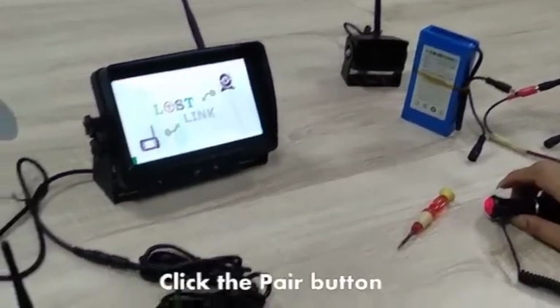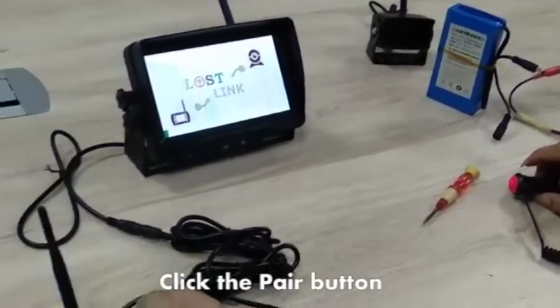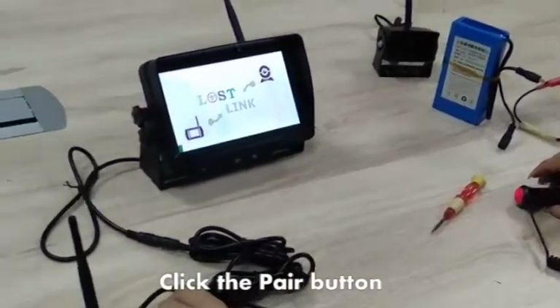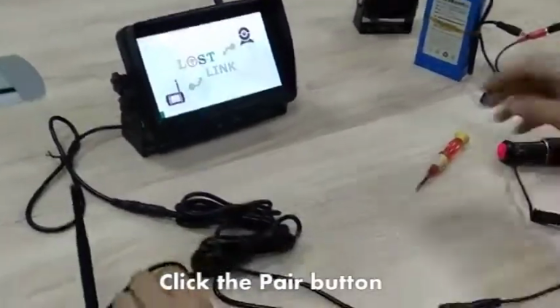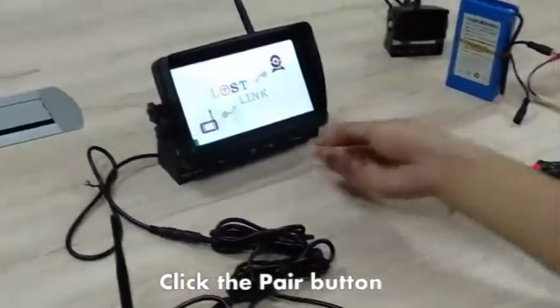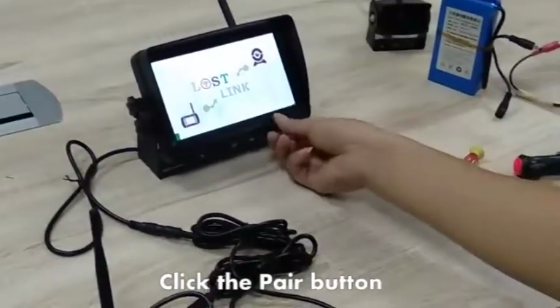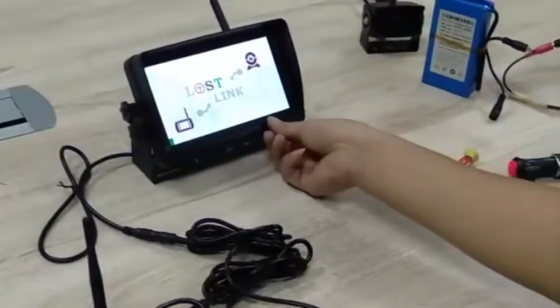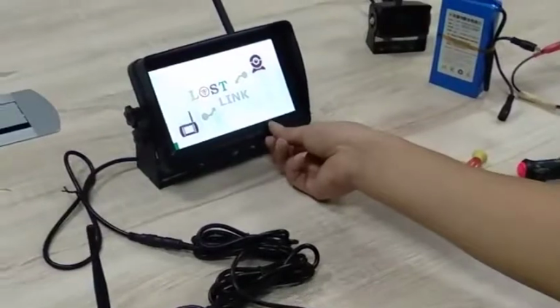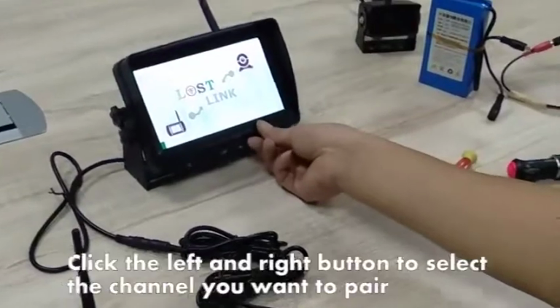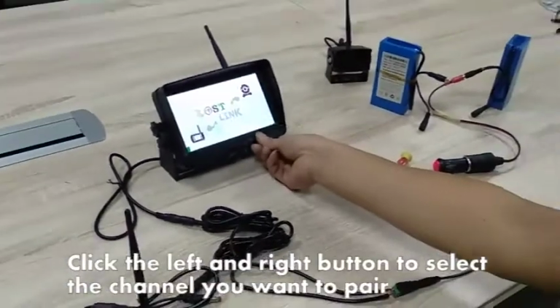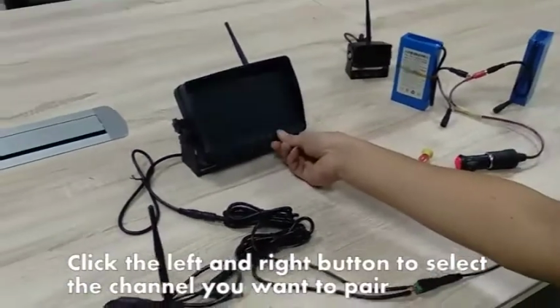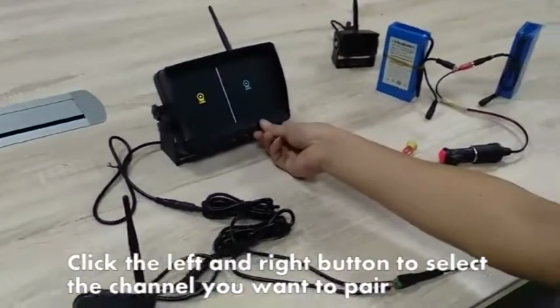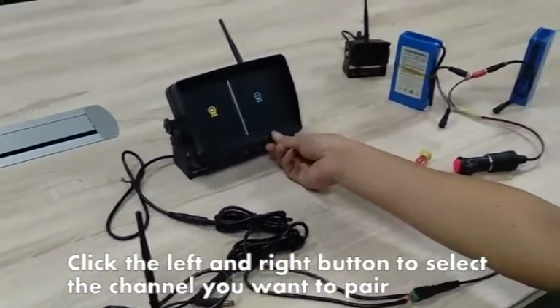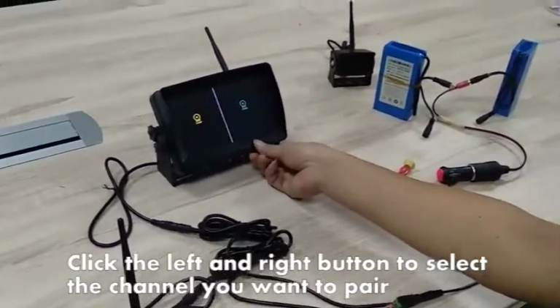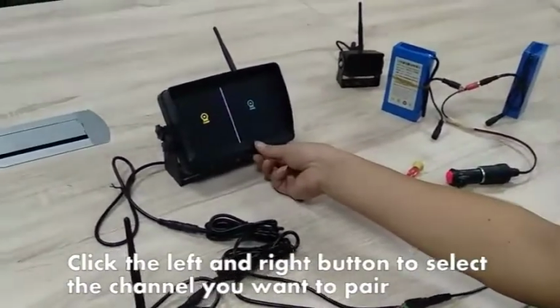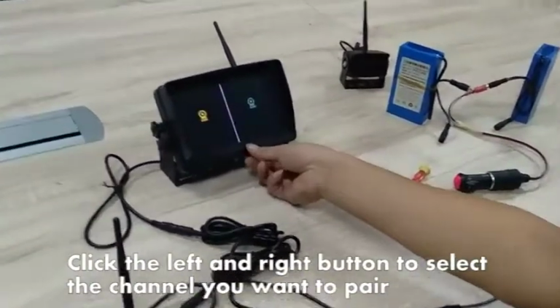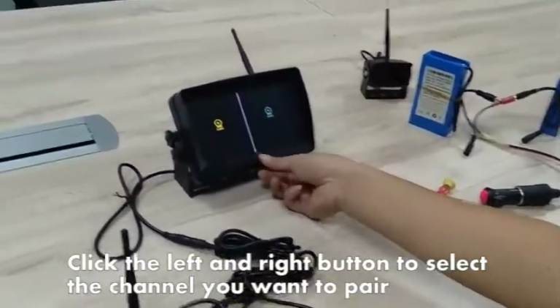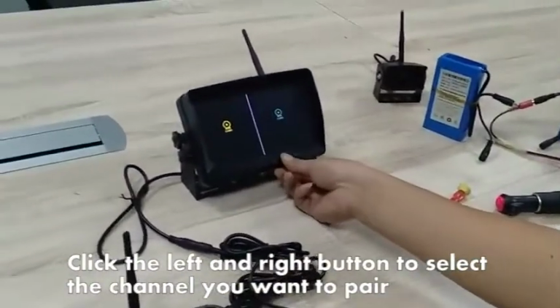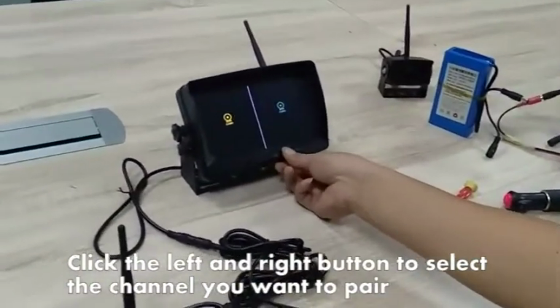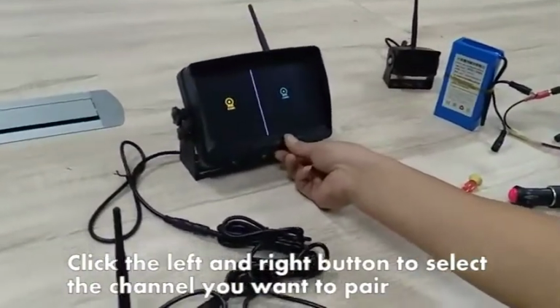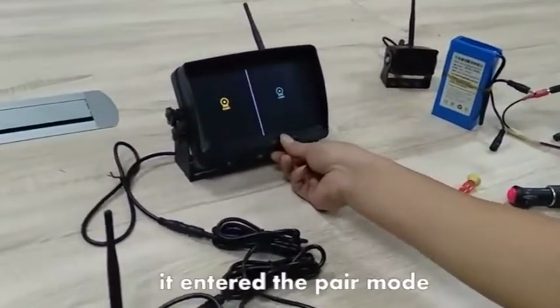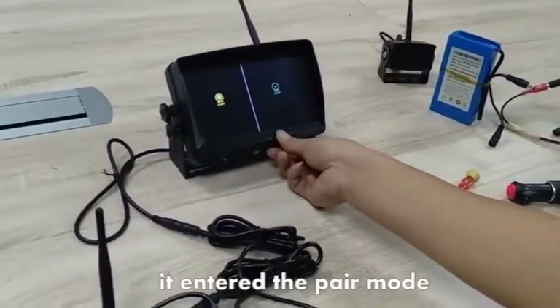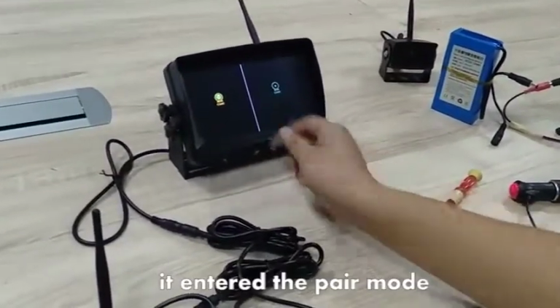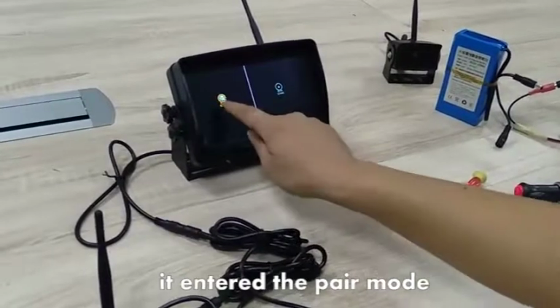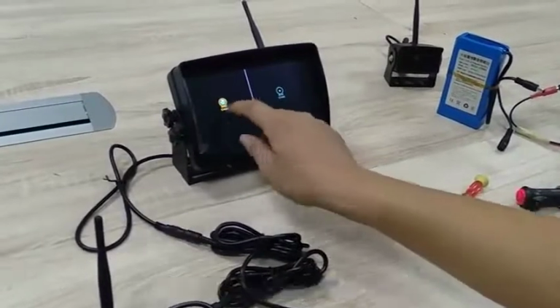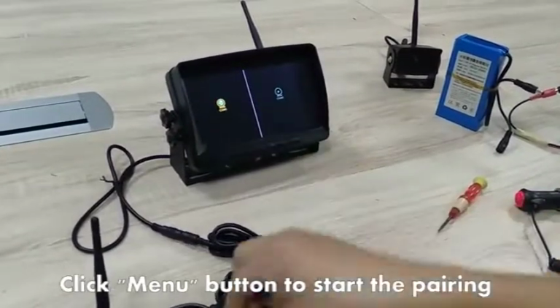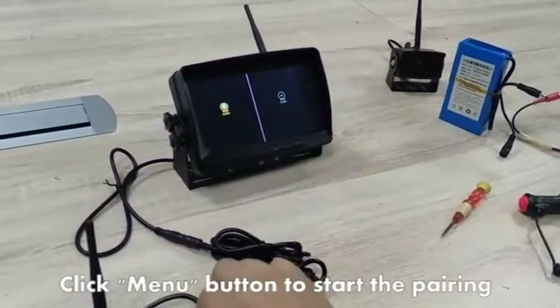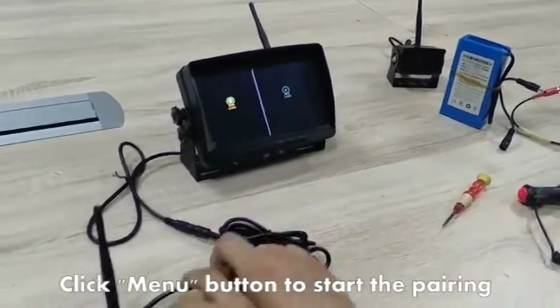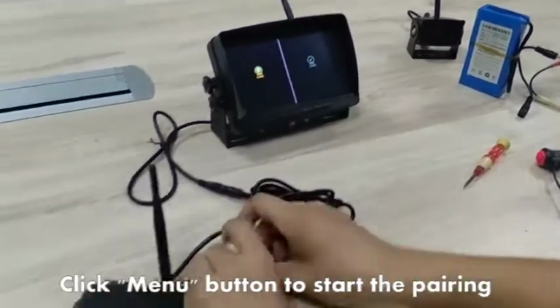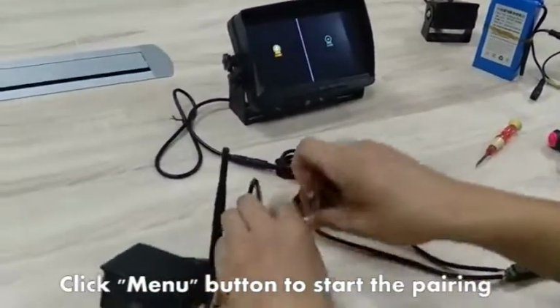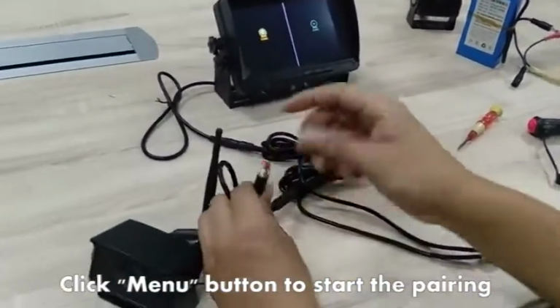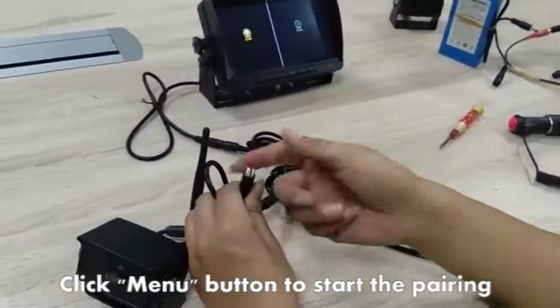Click the pair button. Click the left and right button to select the channel you want to pair. It entered the pair mode. Click the menu button to start the pairing.